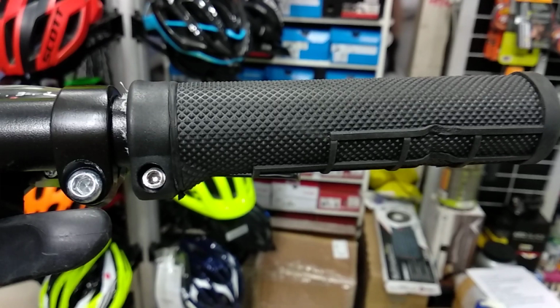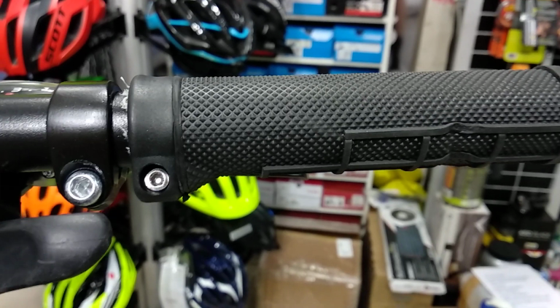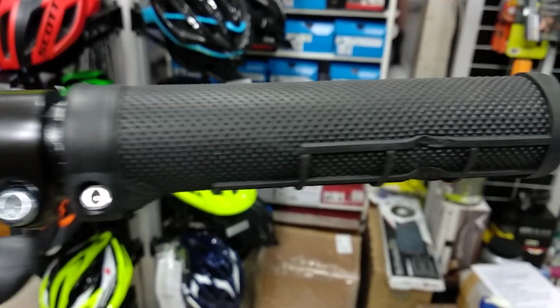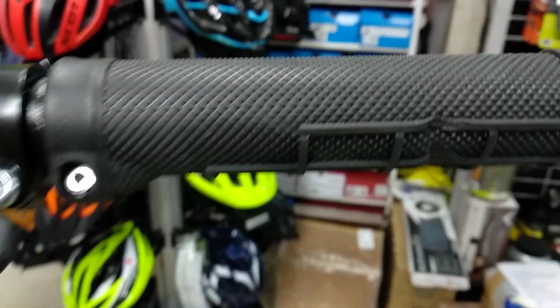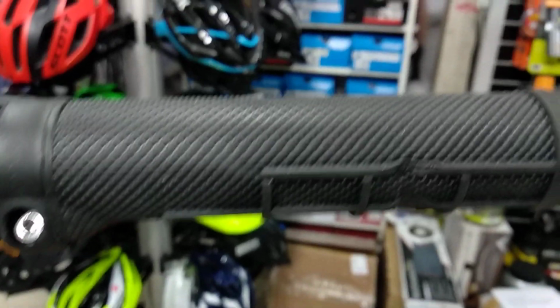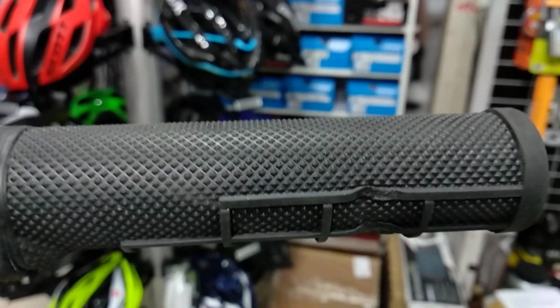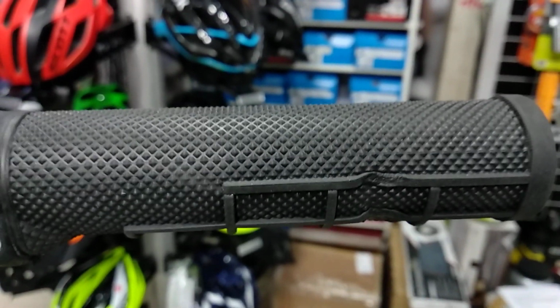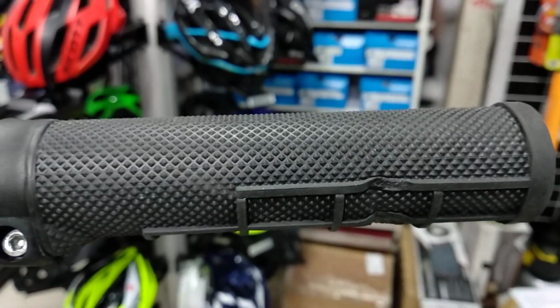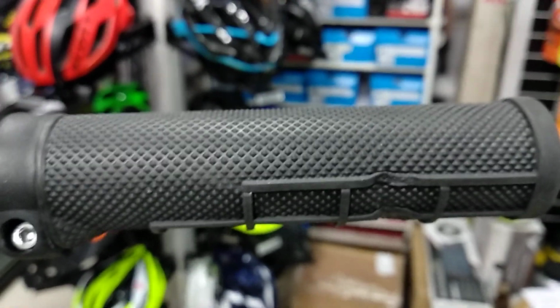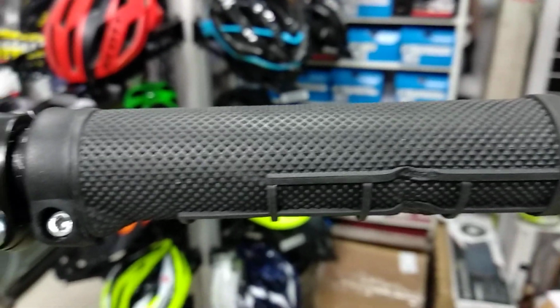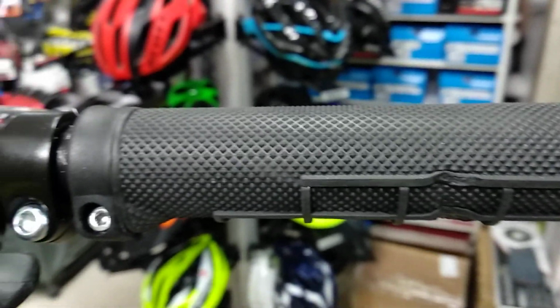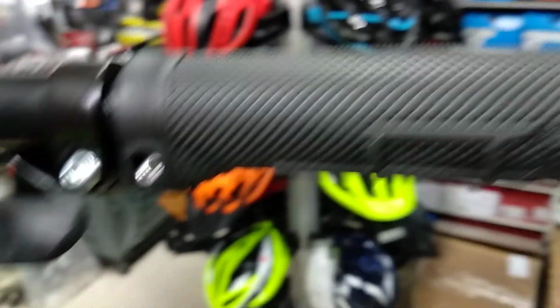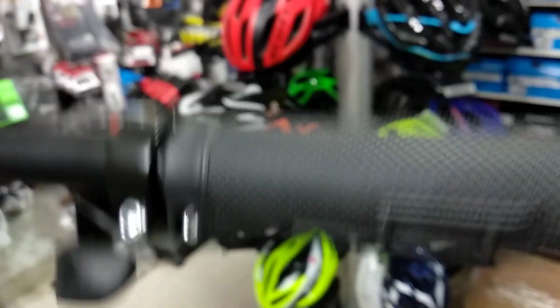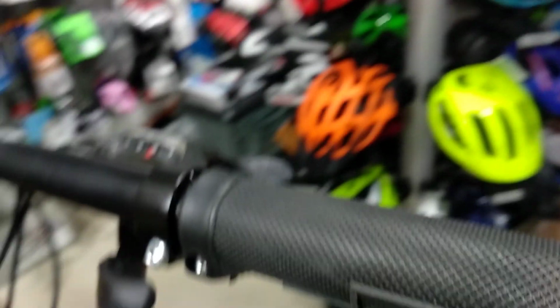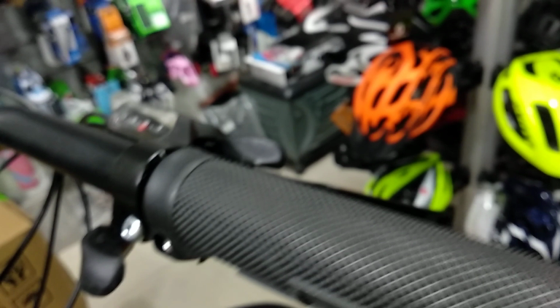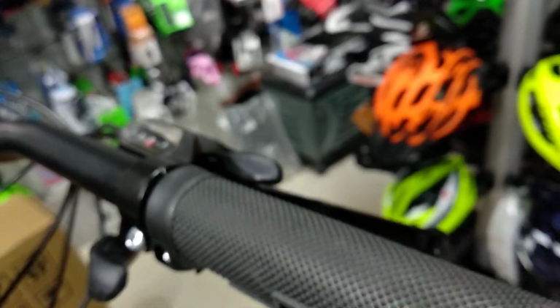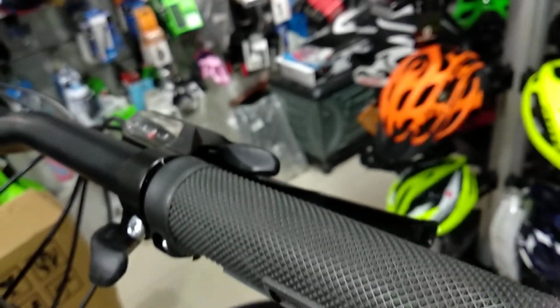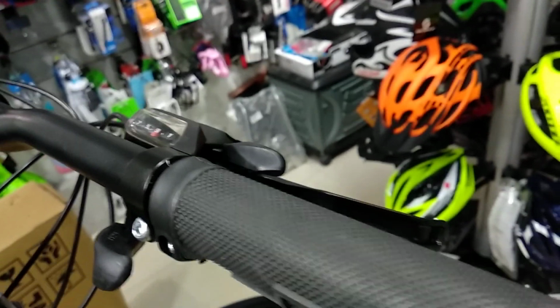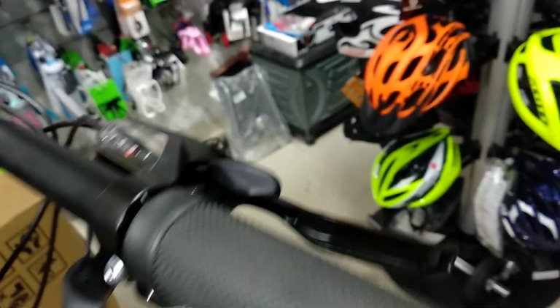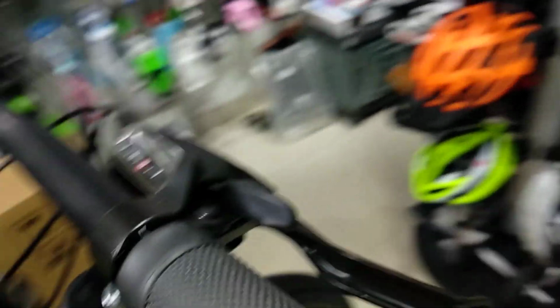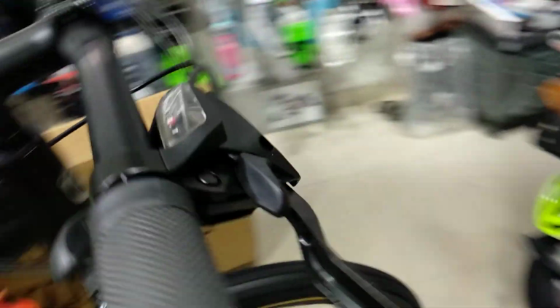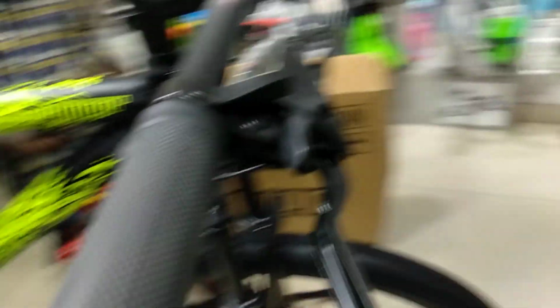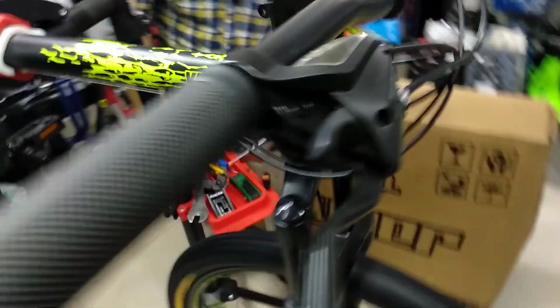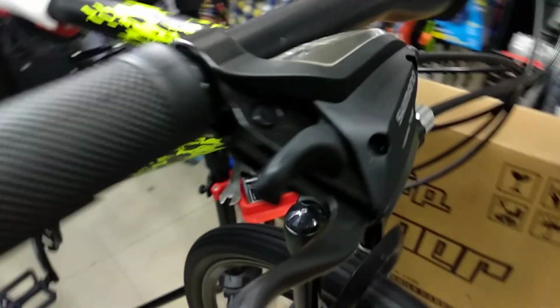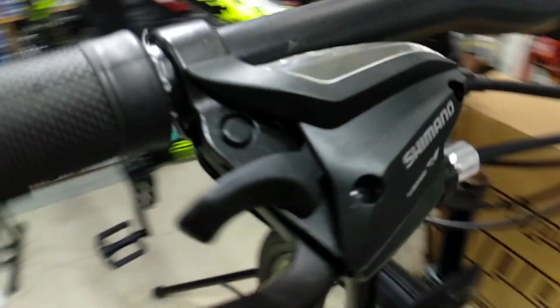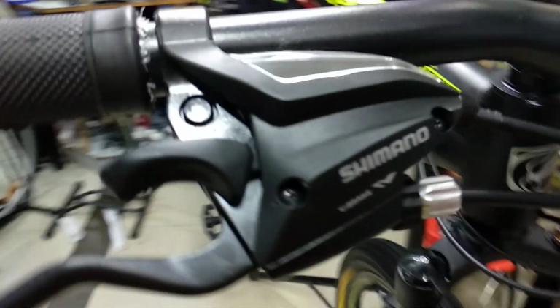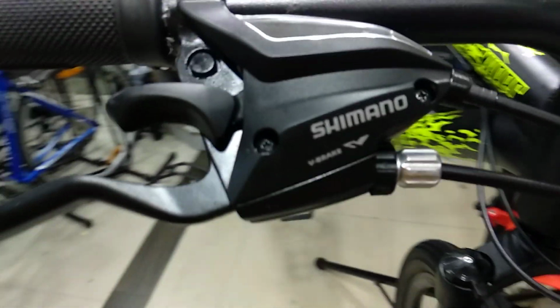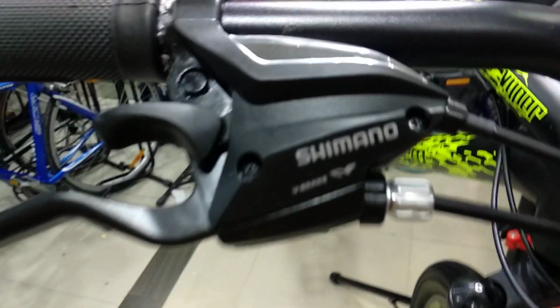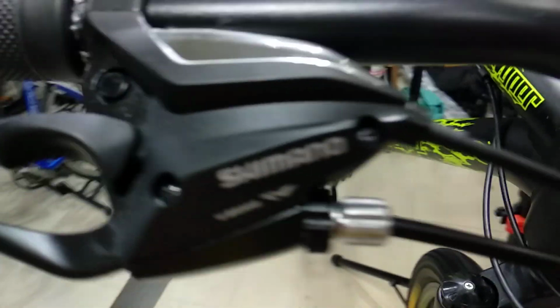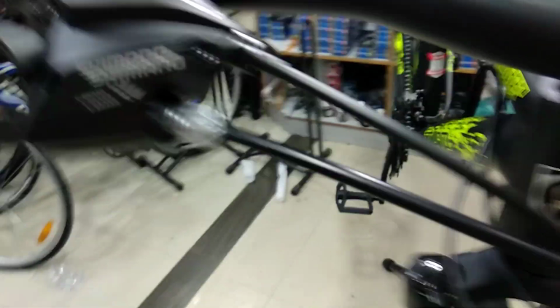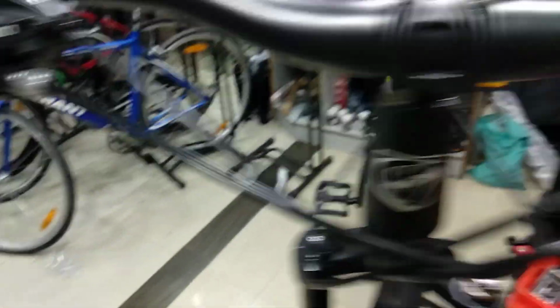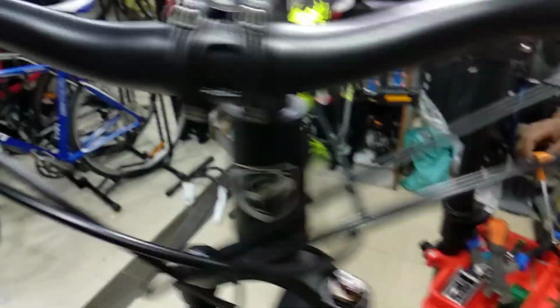This is the grip. You've got a lot of texture on it so that it gives you a better grip while you're holding on to it. And the EF 500 shifters, my Shimano, 7-speed to 3, 21-speed.